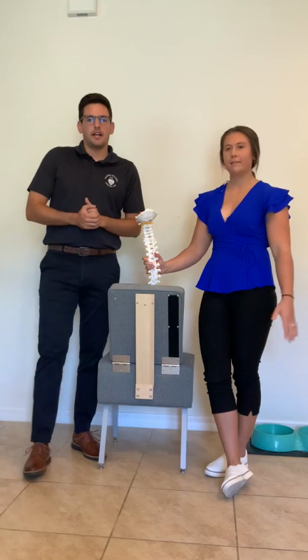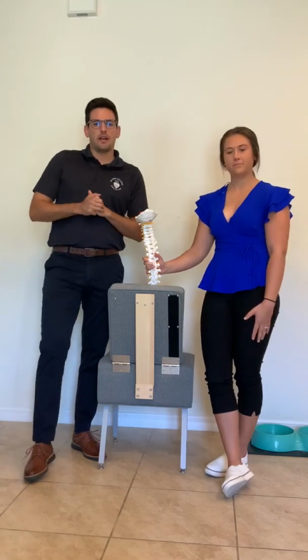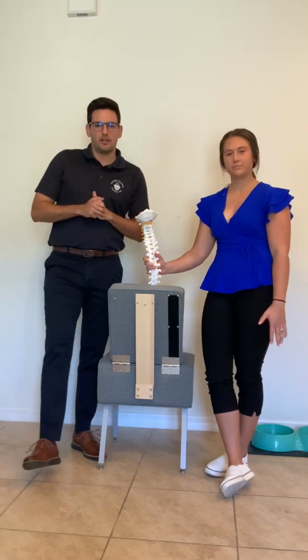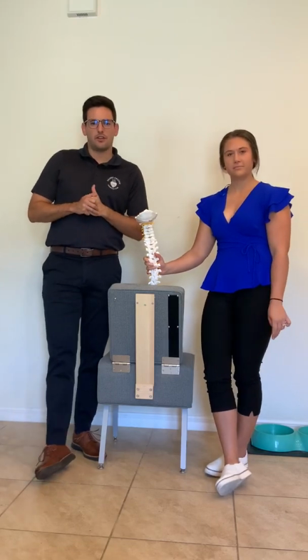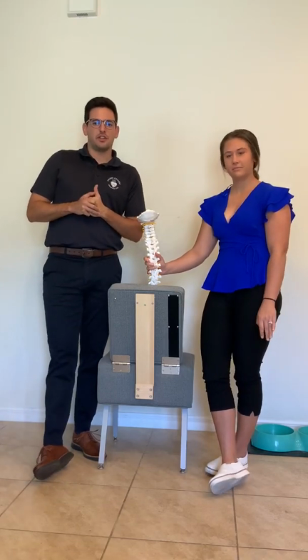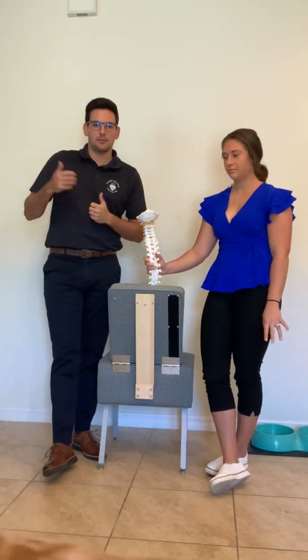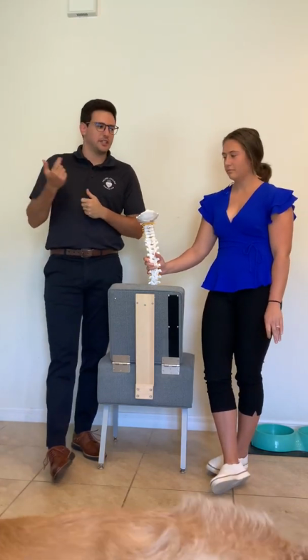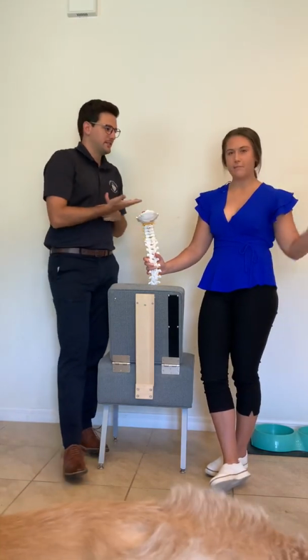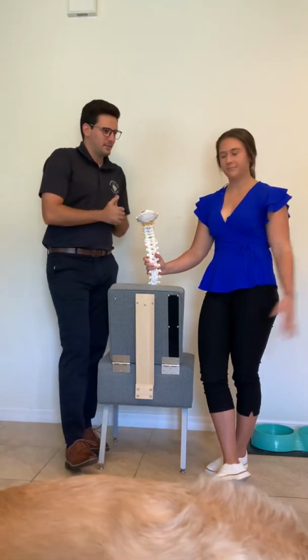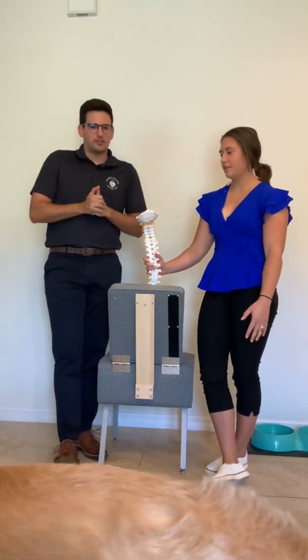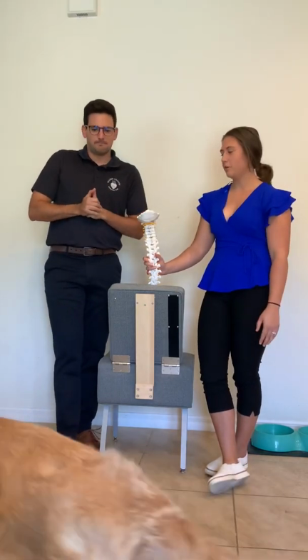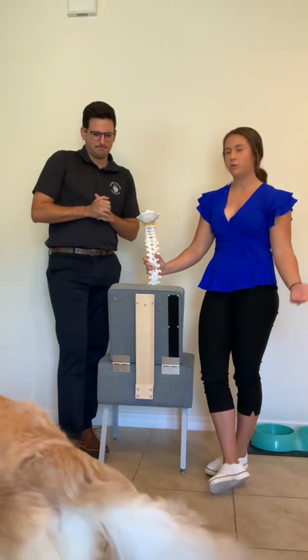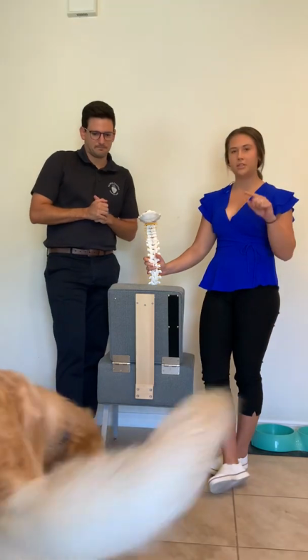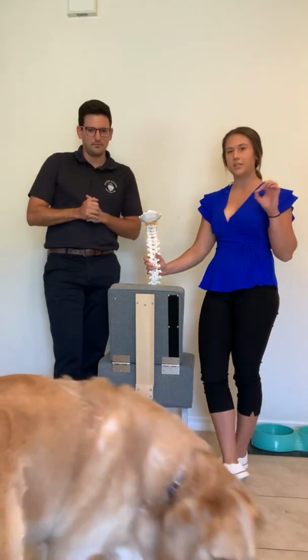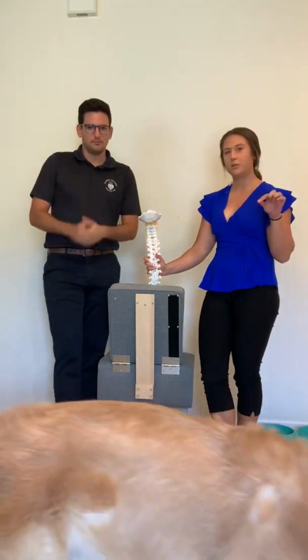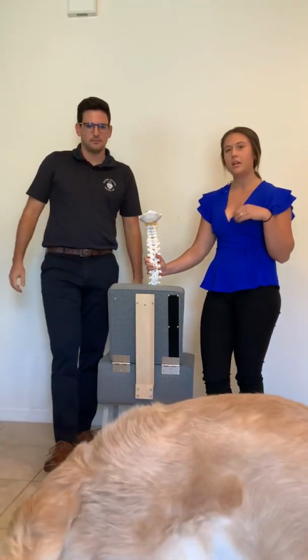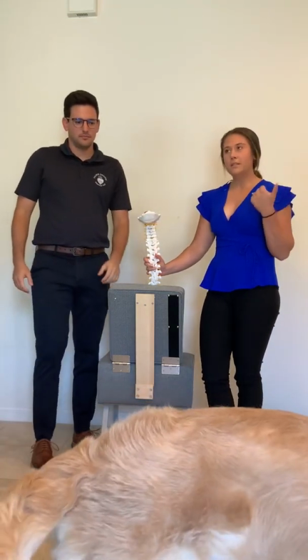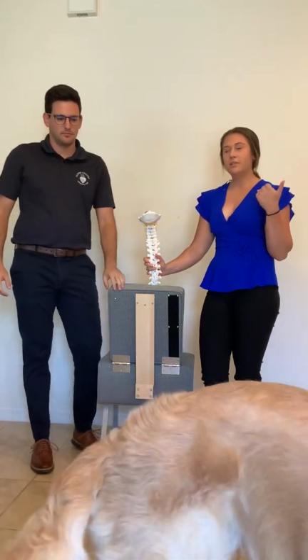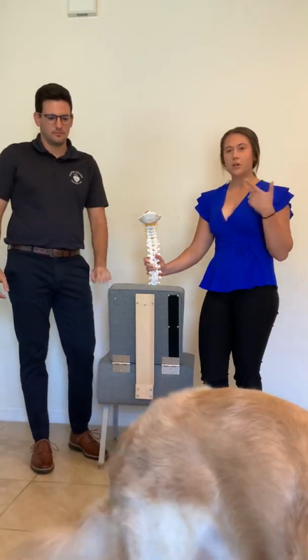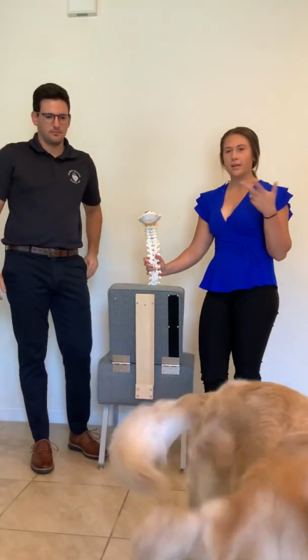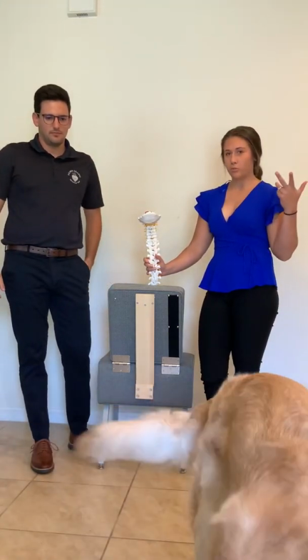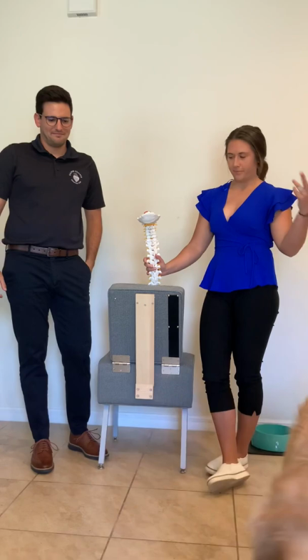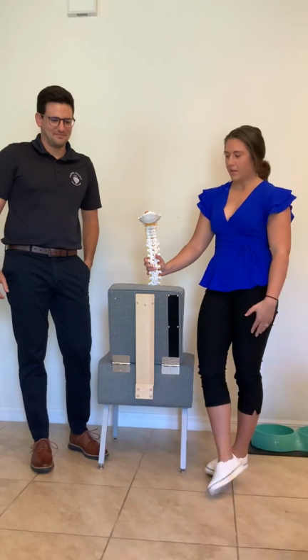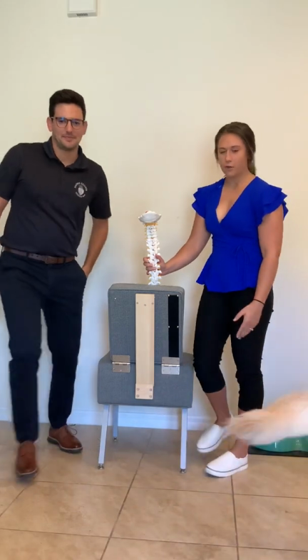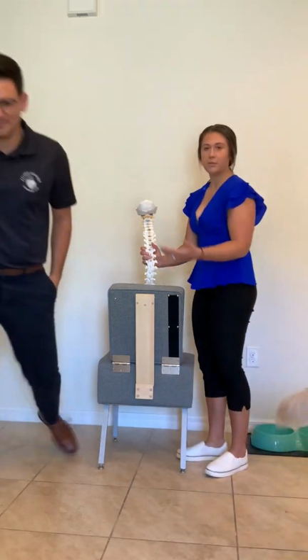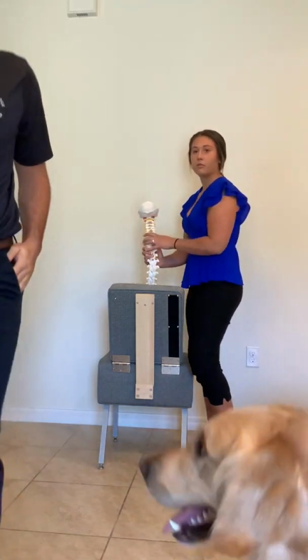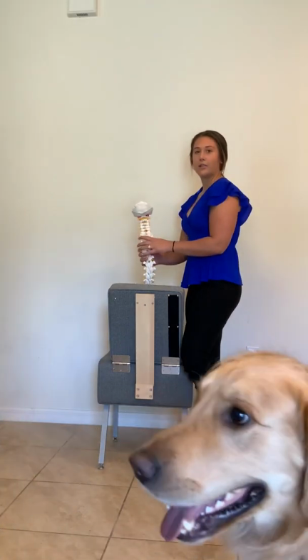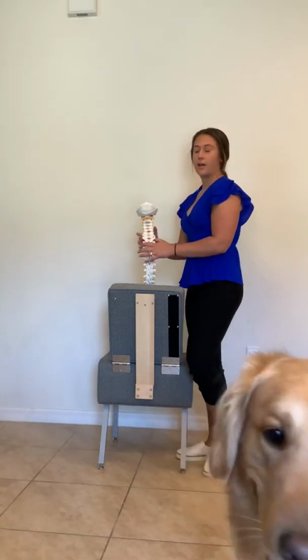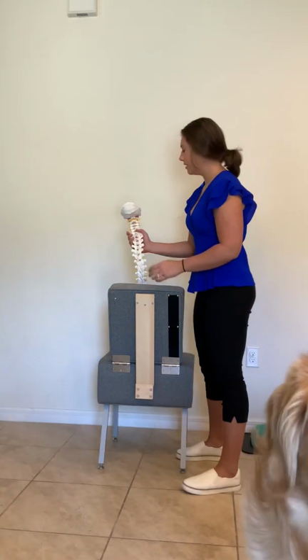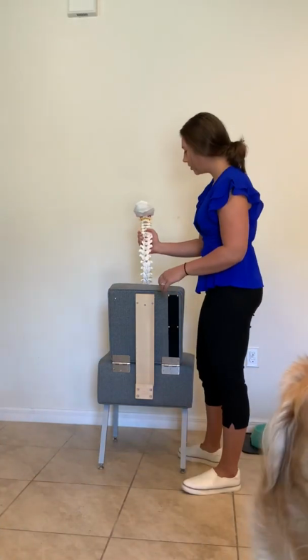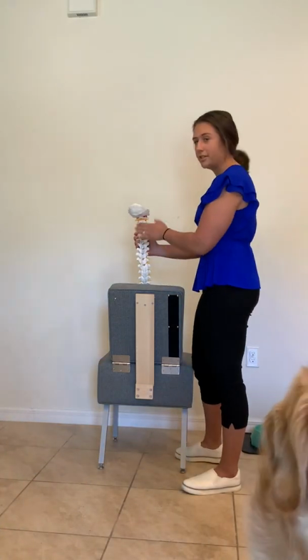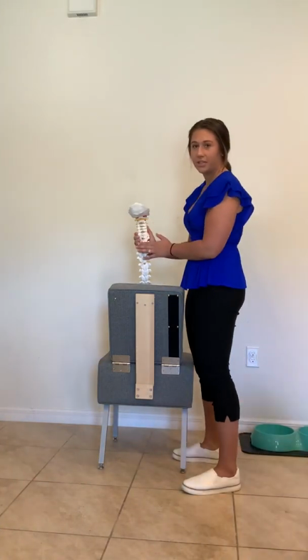Hey guys, welcome back for another fundamentals video. My name is Patrick and I'm Macy, and today we're going to be going through the C2 to T2 region, misalignment, scoping, and some motion palpation. So first I'm going to go over it on the spine. Again, we're going C2 to T2.